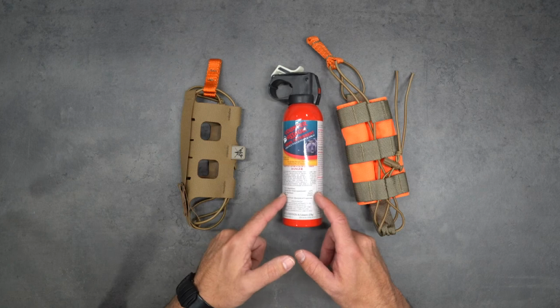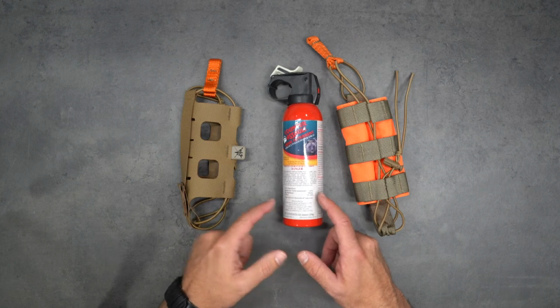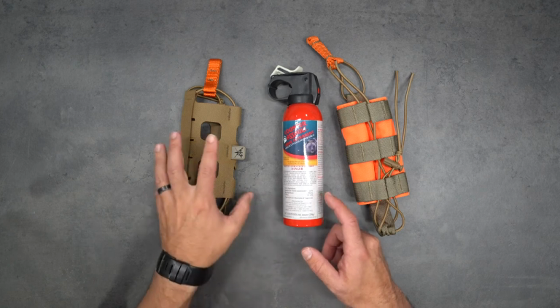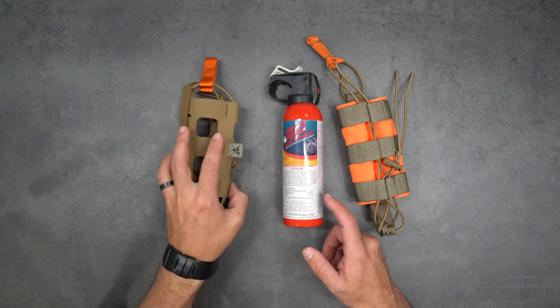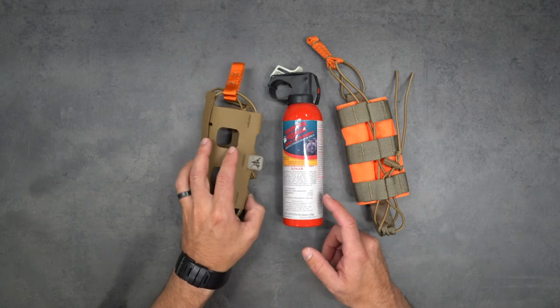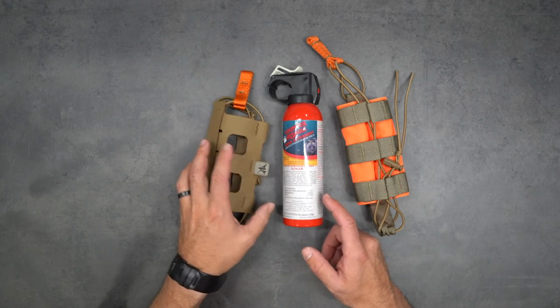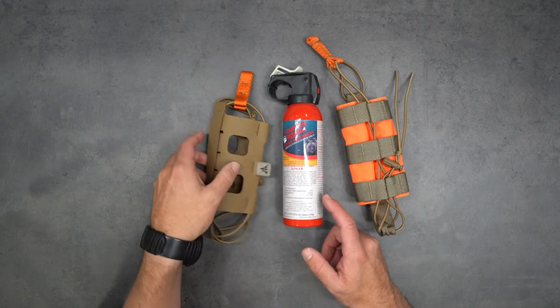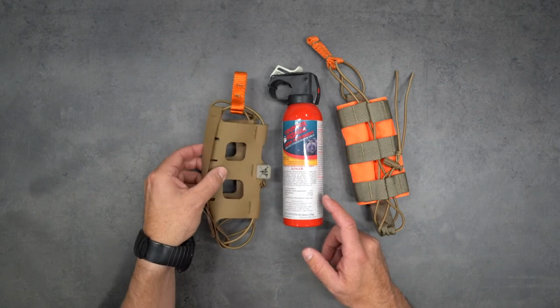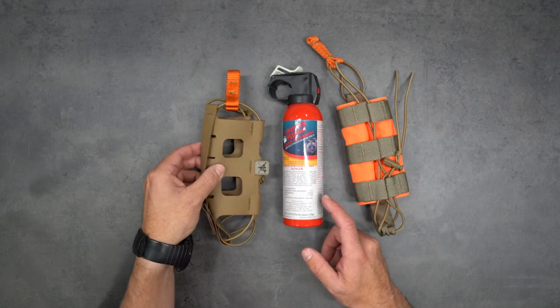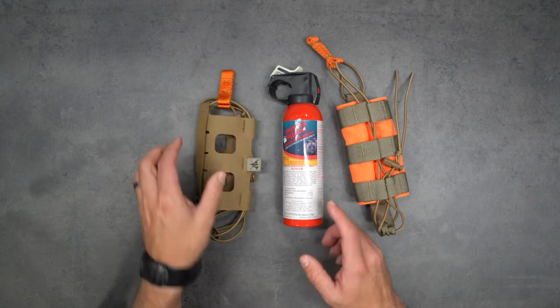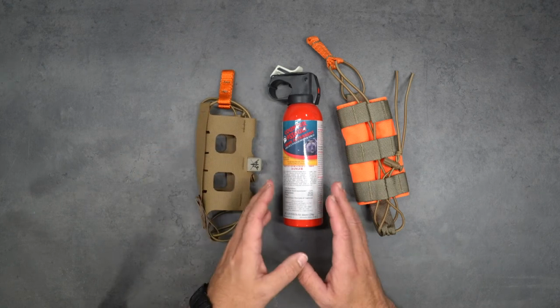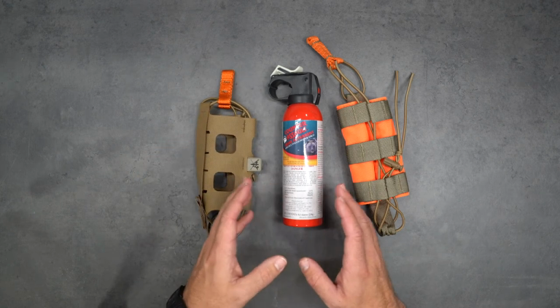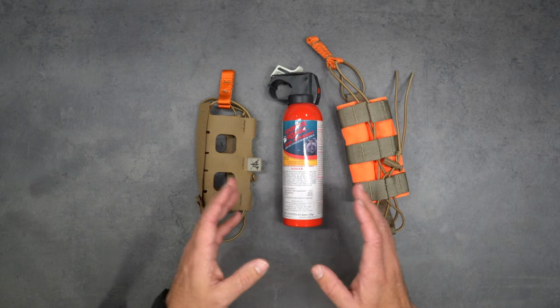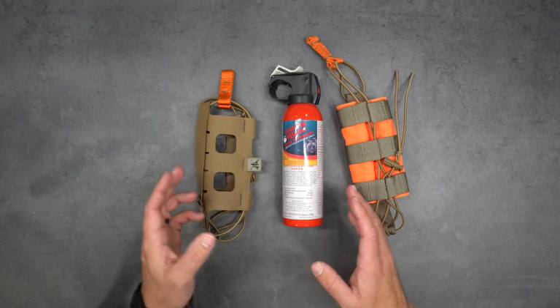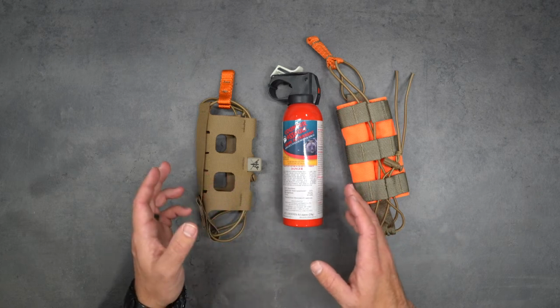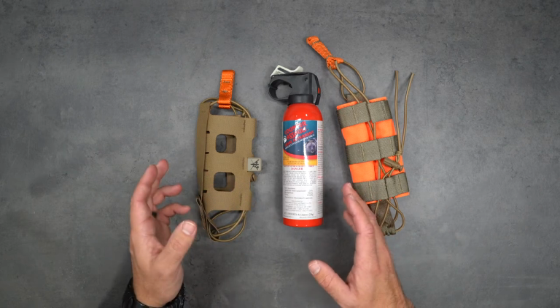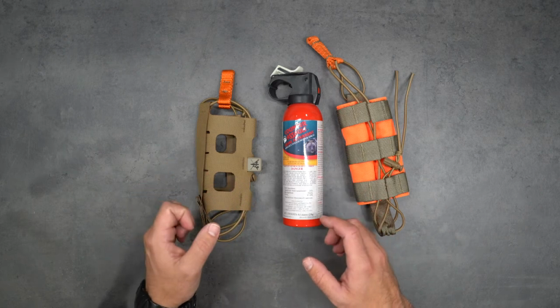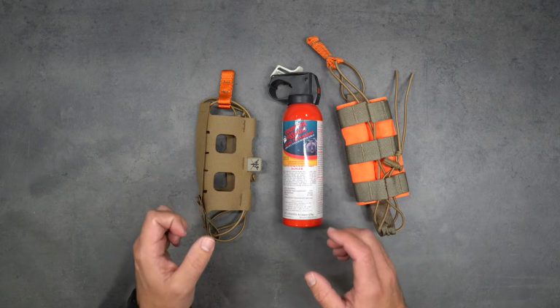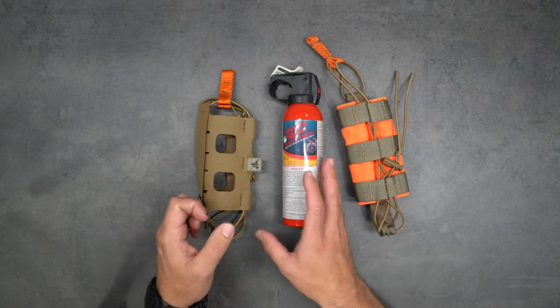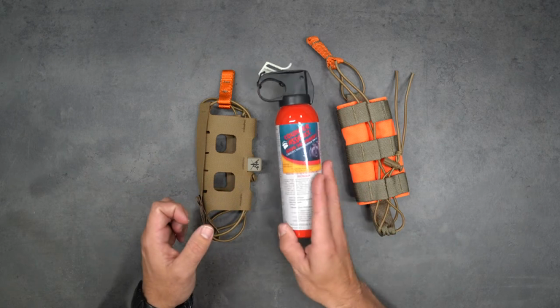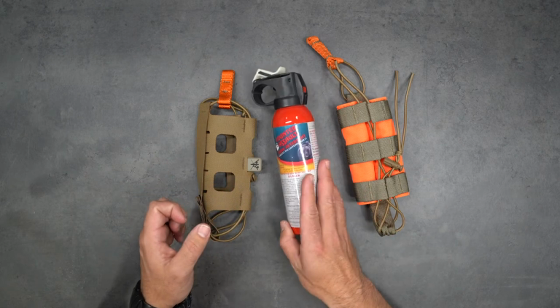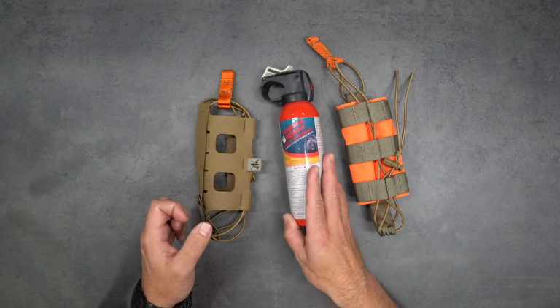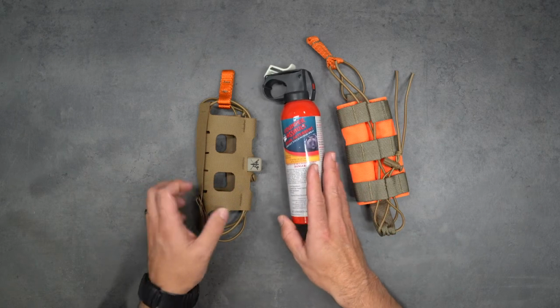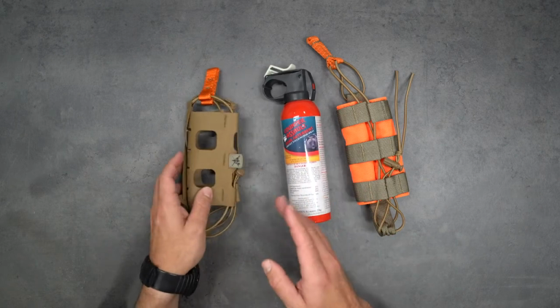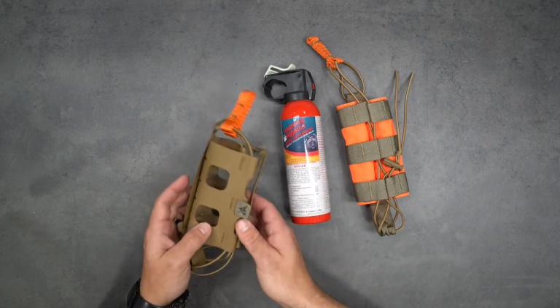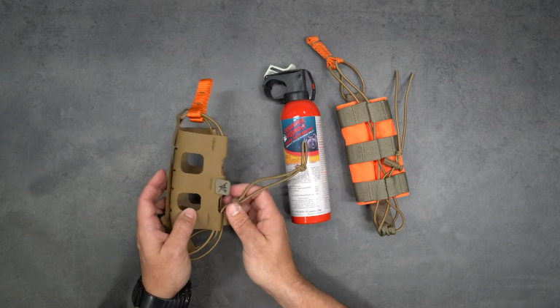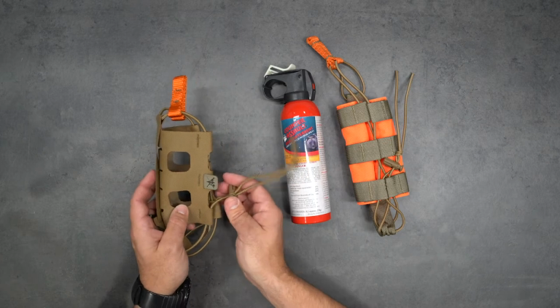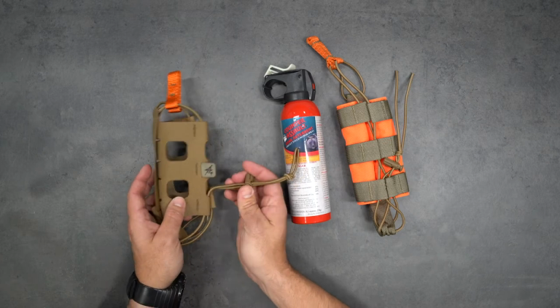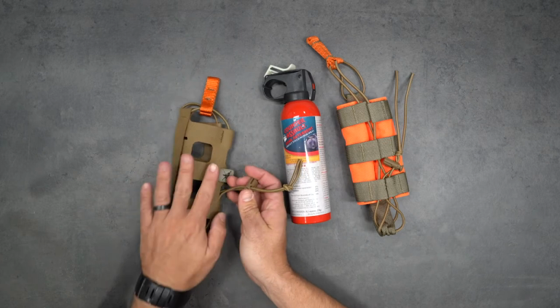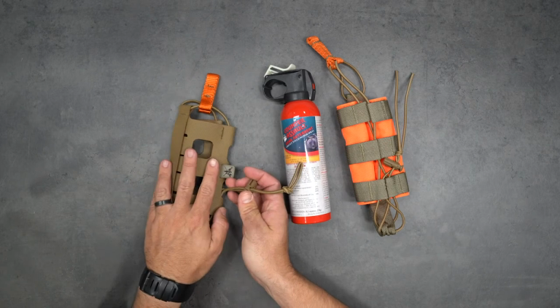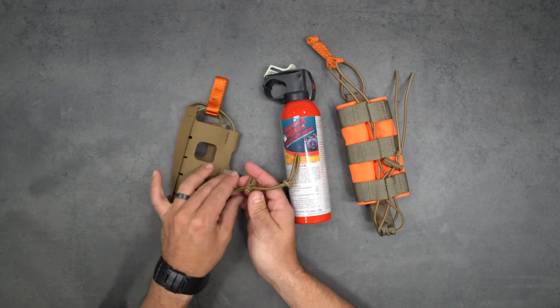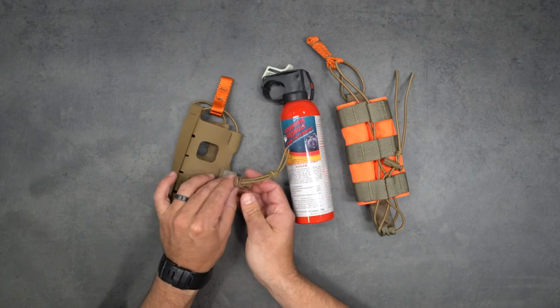The expandable nature of the holster means you can fit an 8 ounce, 10 ounce, or 13 ounce can. I'm going to demonstrate with this 8 ounce can.